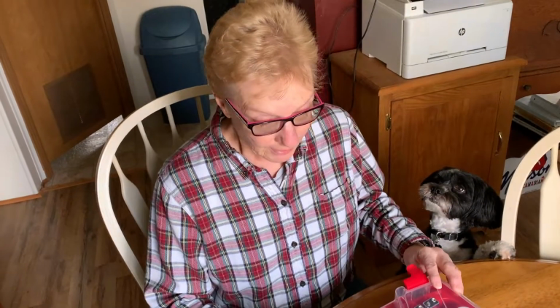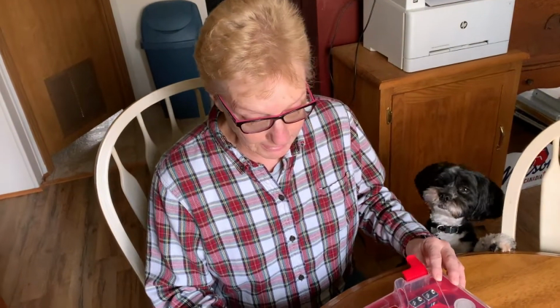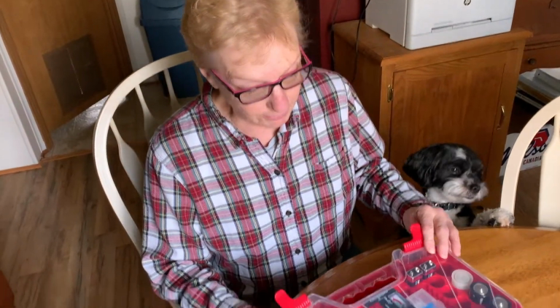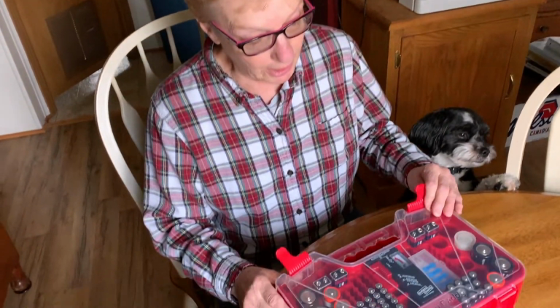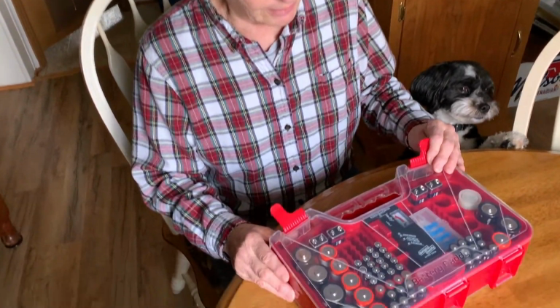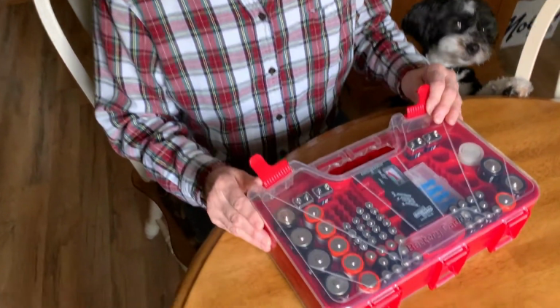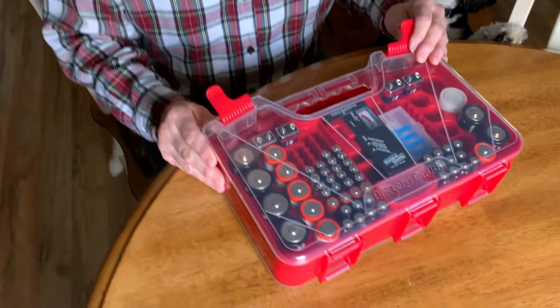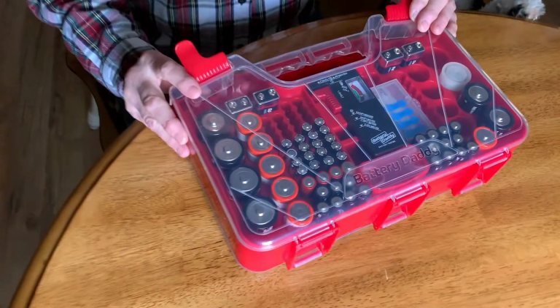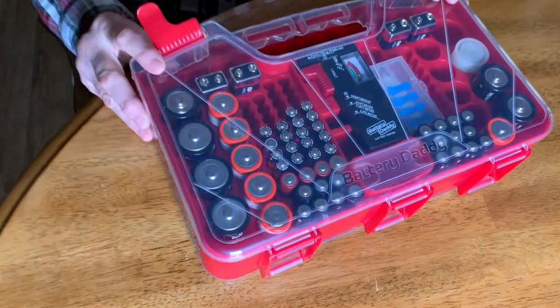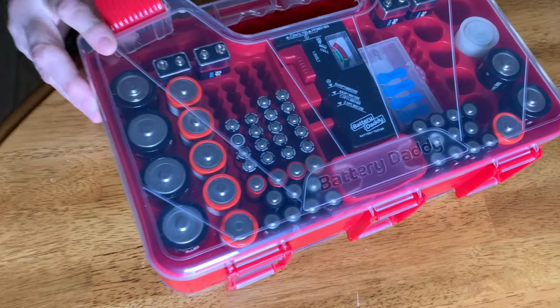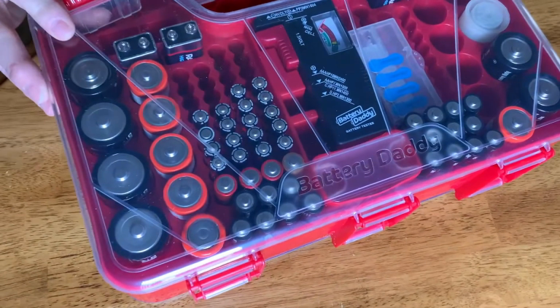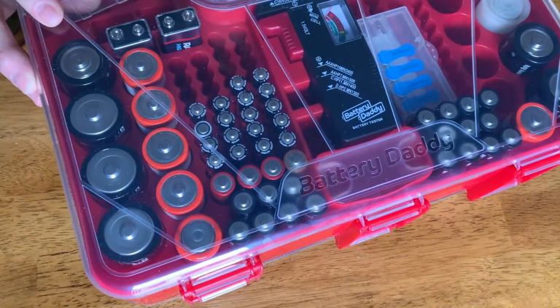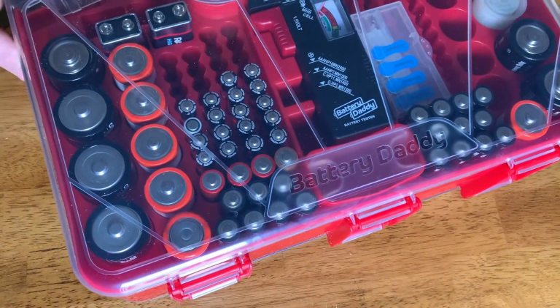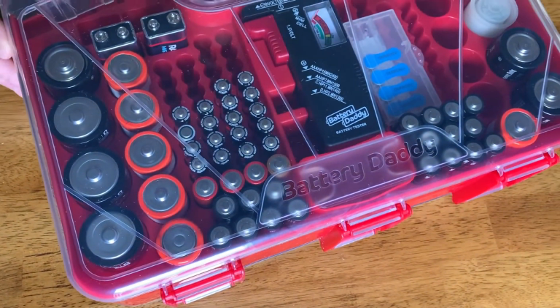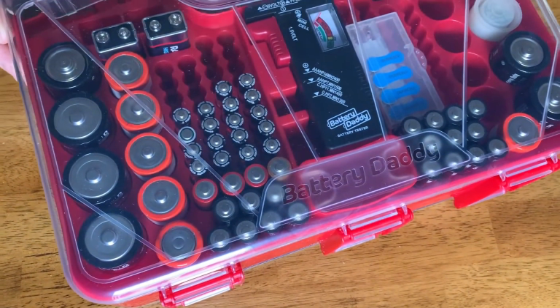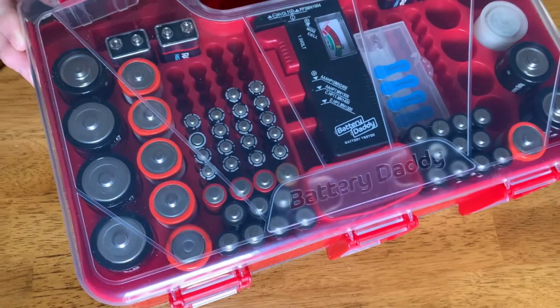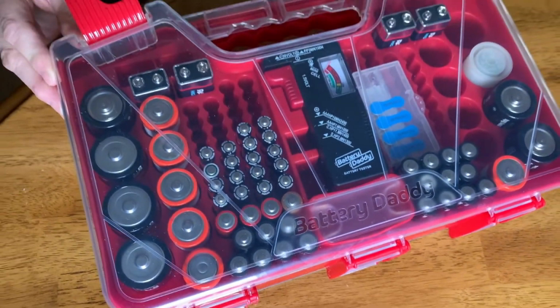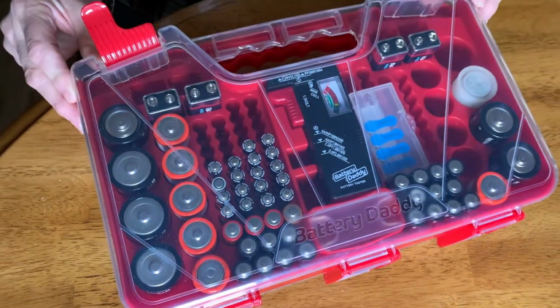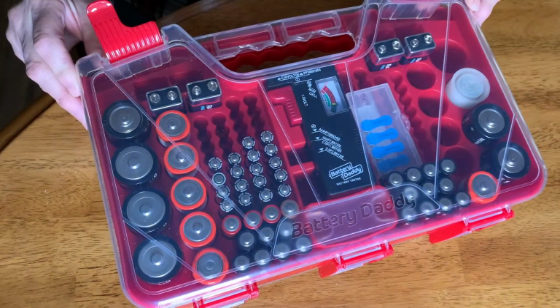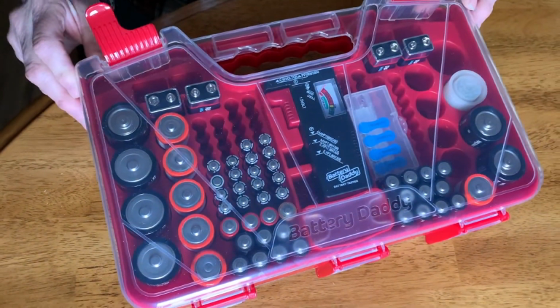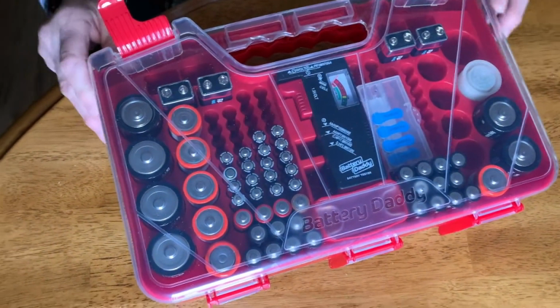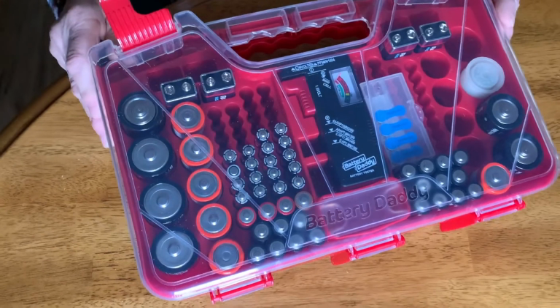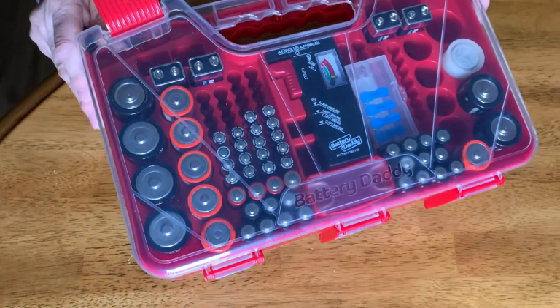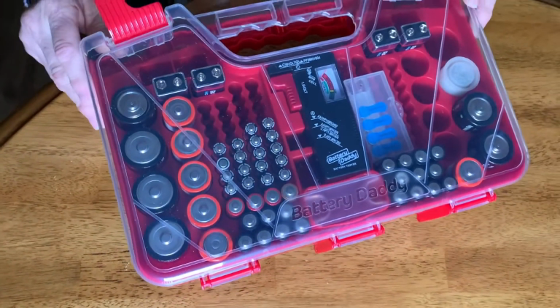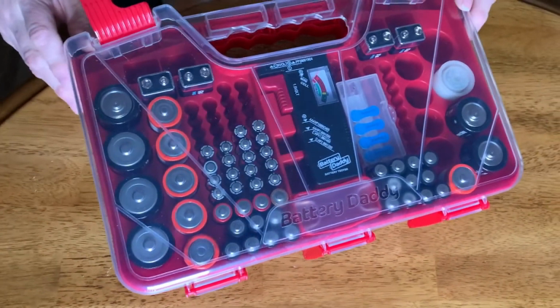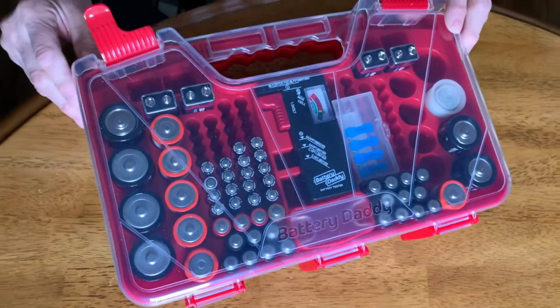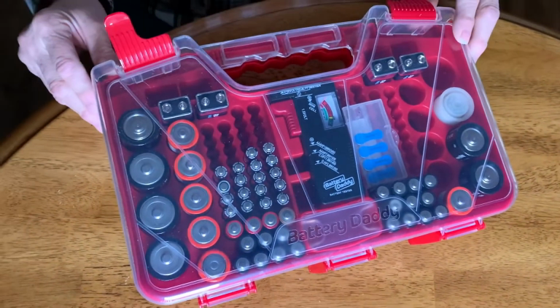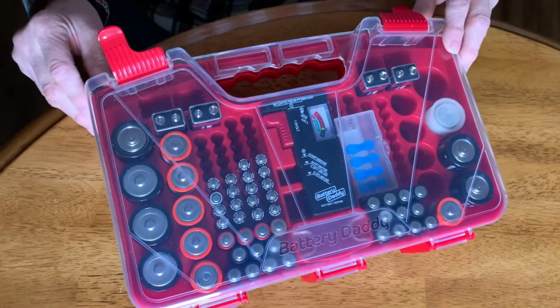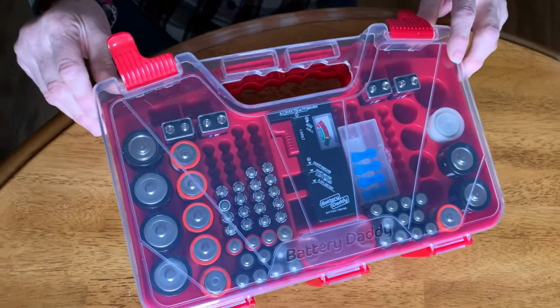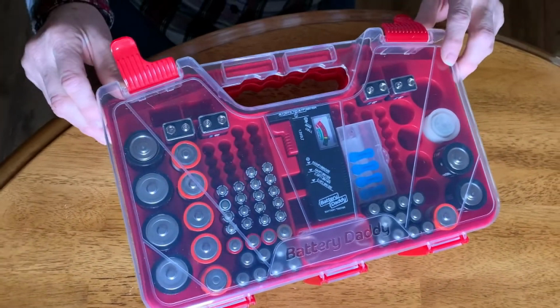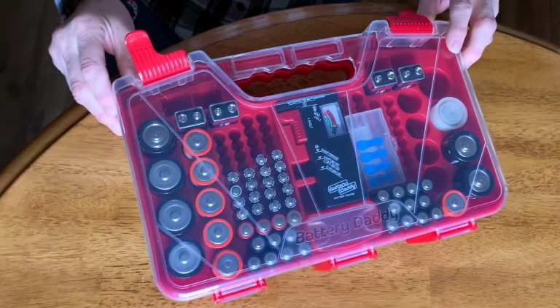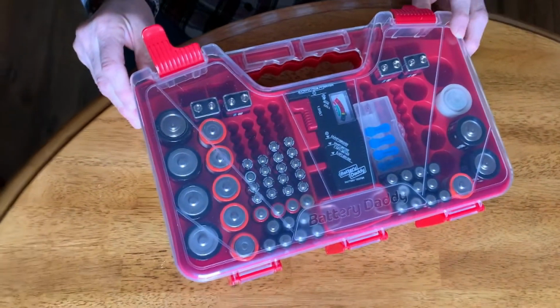This is what we got — a Battery Daddy. We had a whole bunch of batteries just laying in a drawer, and I saw this on TV and thought, wow, that's pretty cool. We got it off of Amazon.